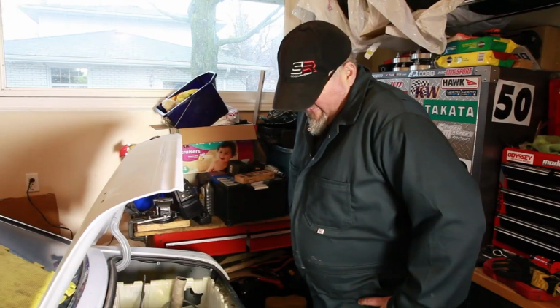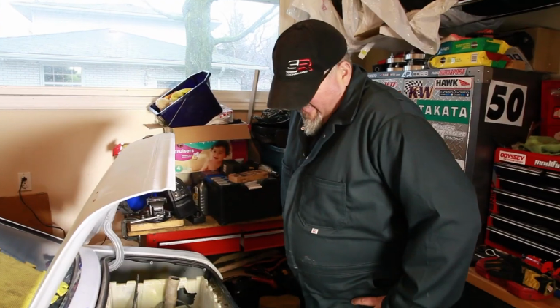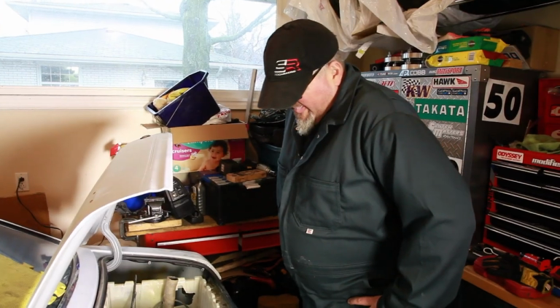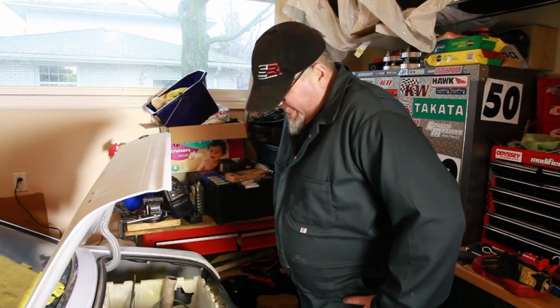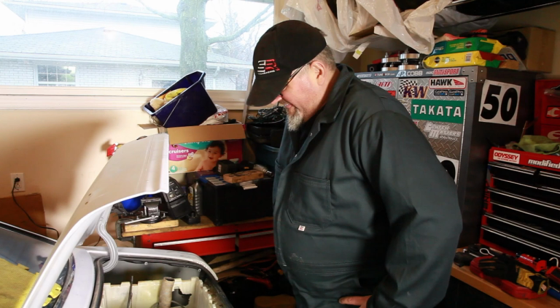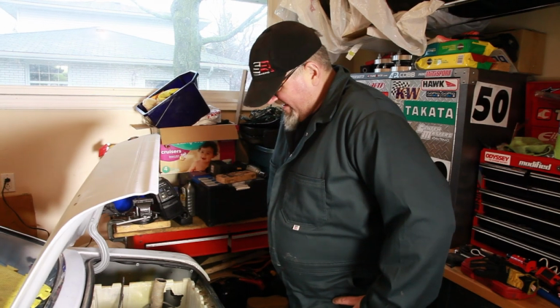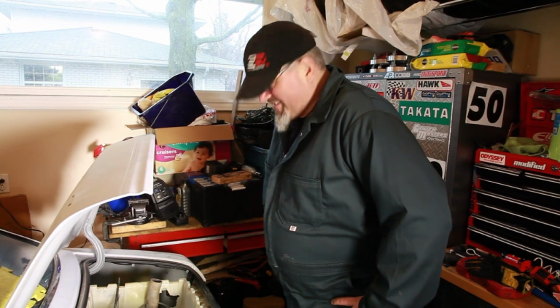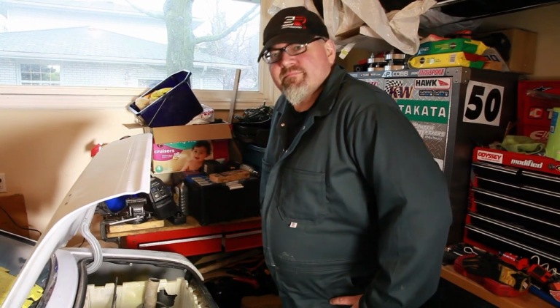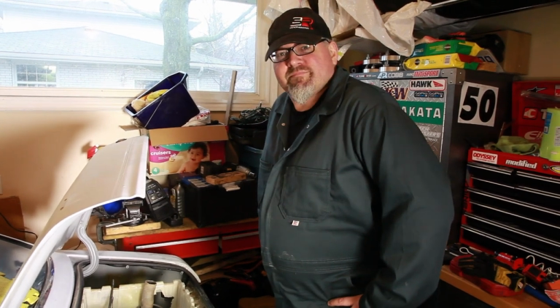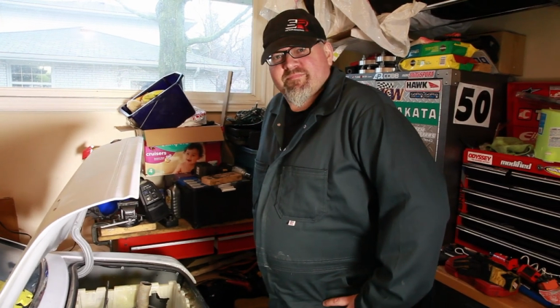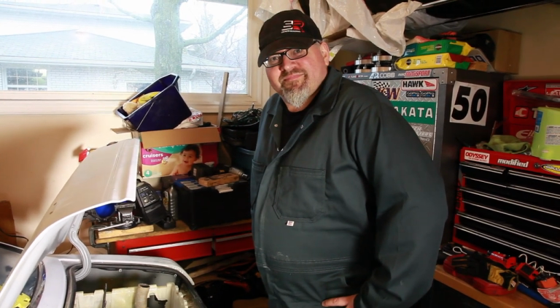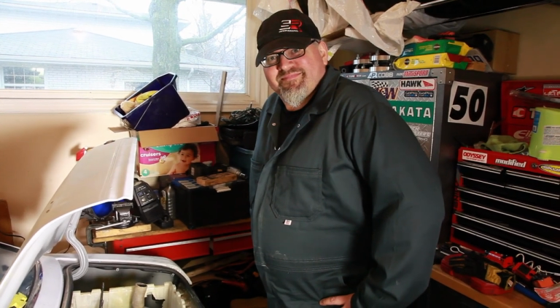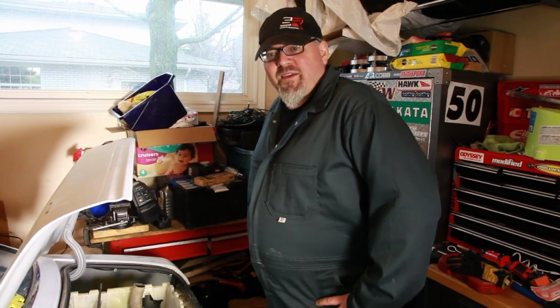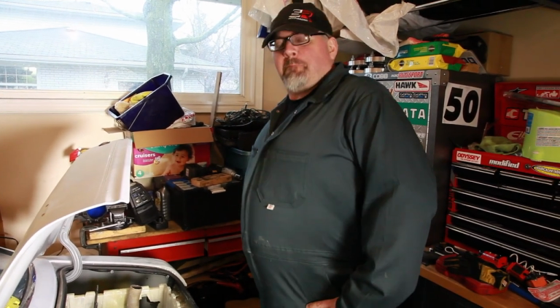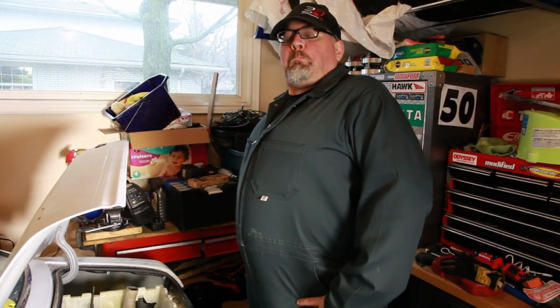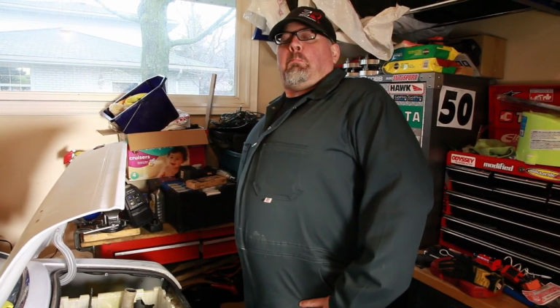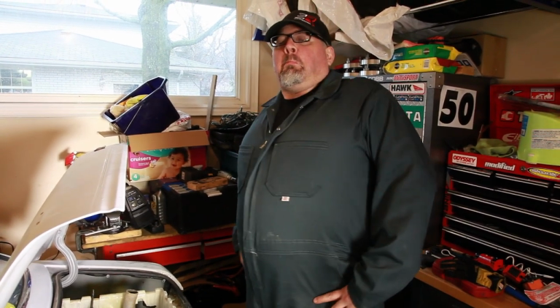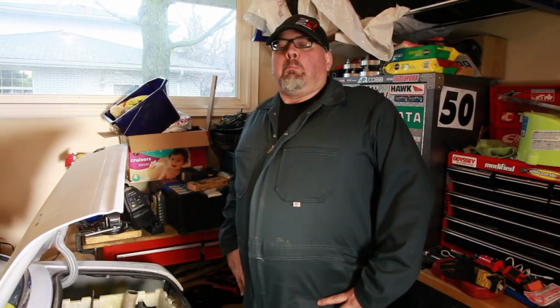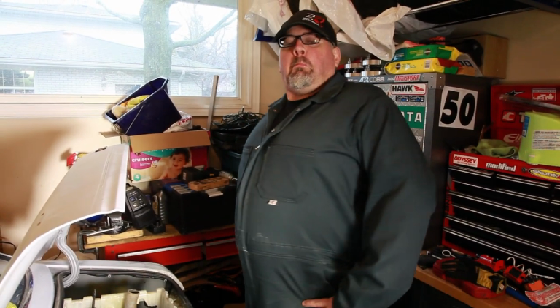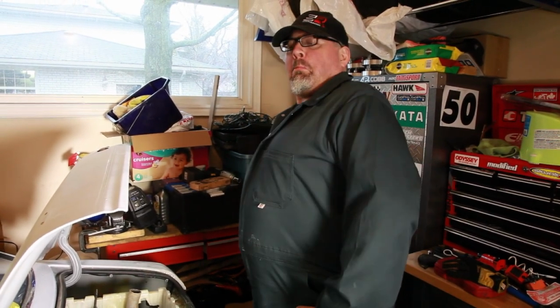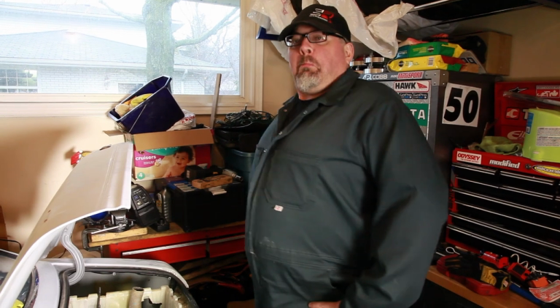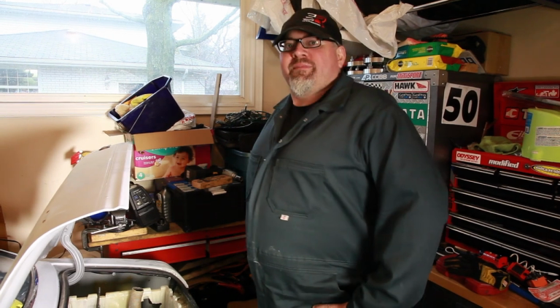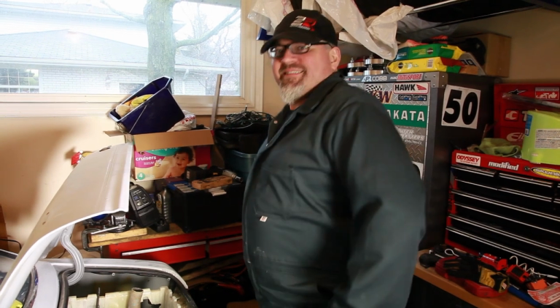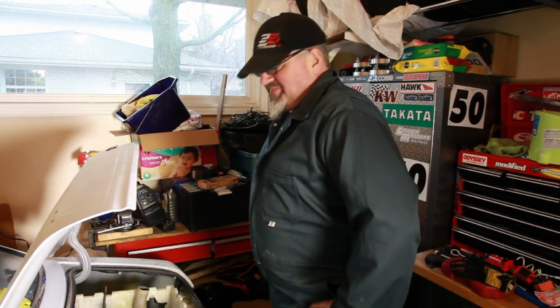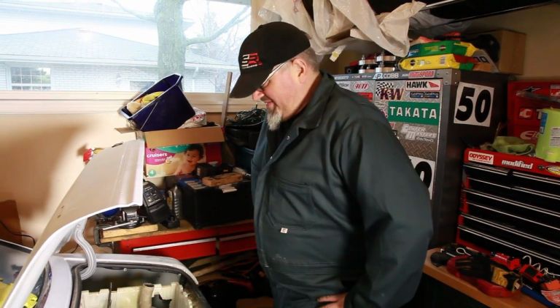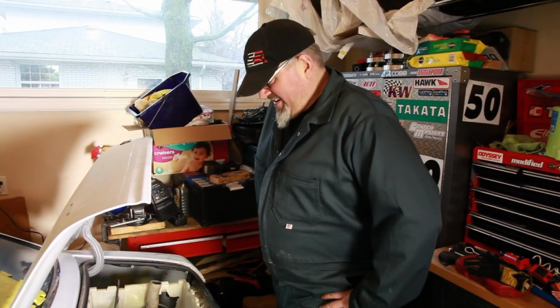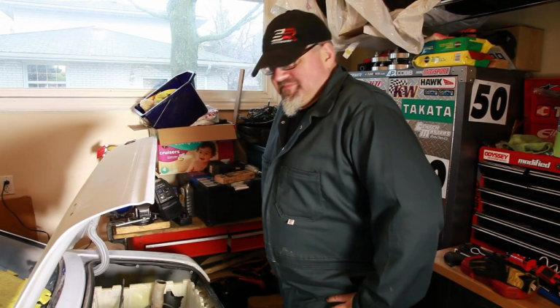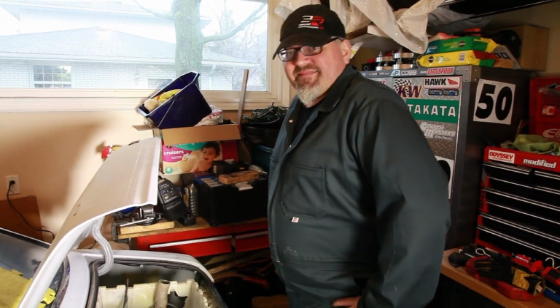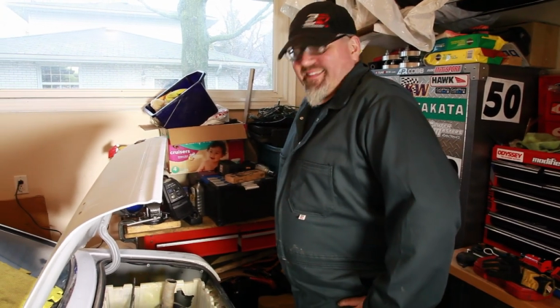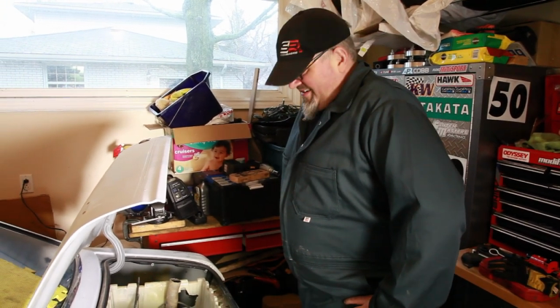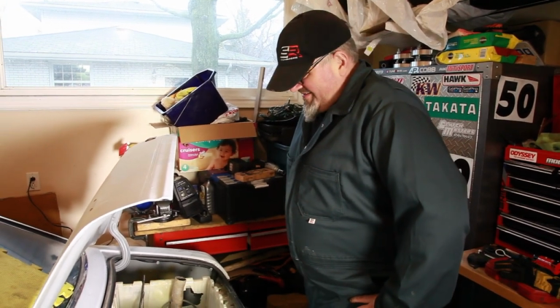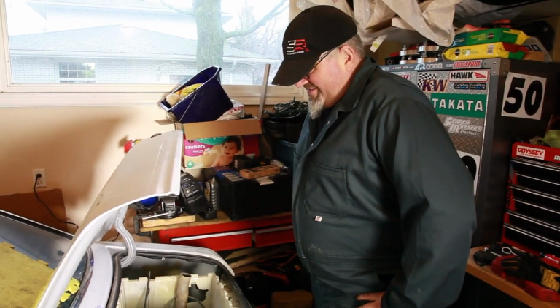Alright internet, behold the Moose. This large sexy beast was our technician at Targa Newfoundland. He did a ton of work on that car for us, so thank you Moose, and now he's helping us tear apart the Celica.